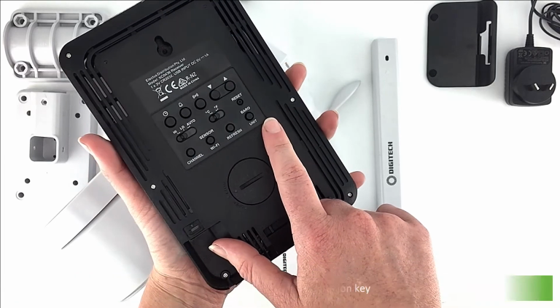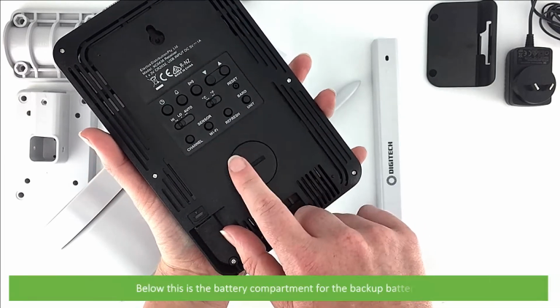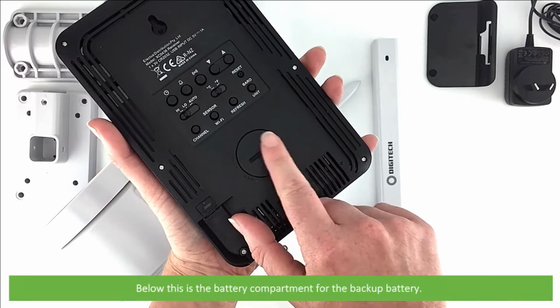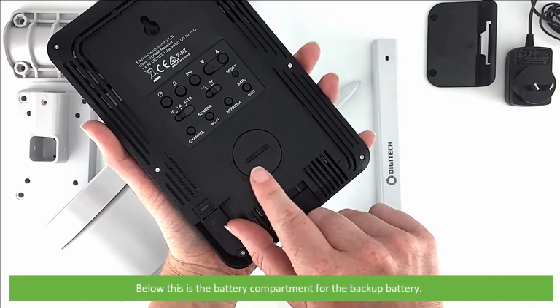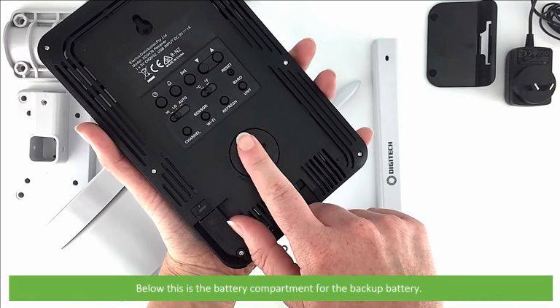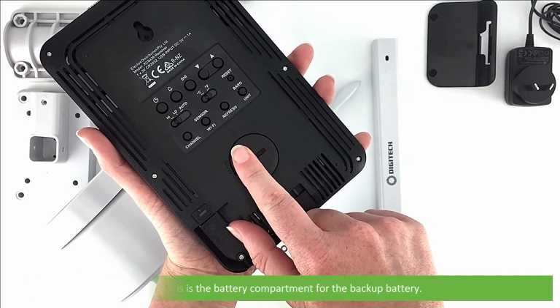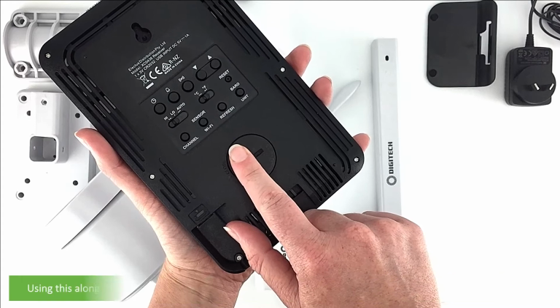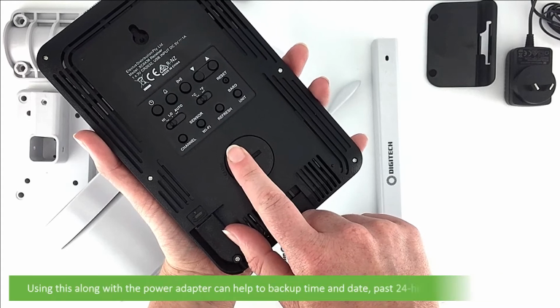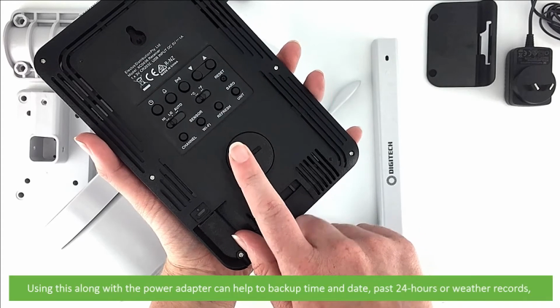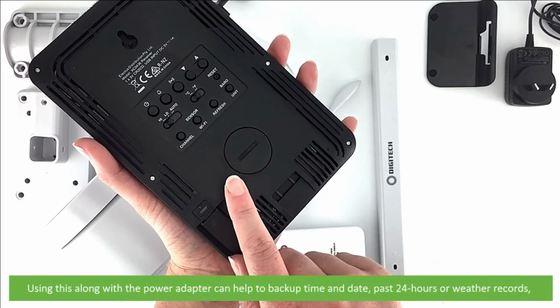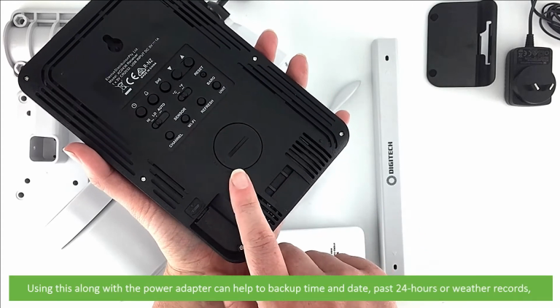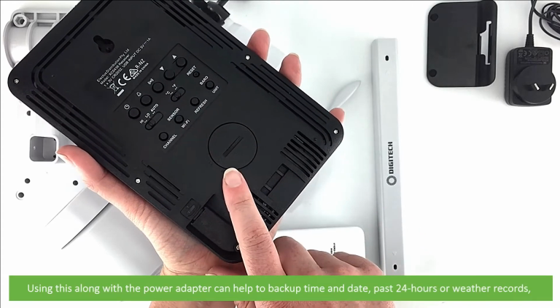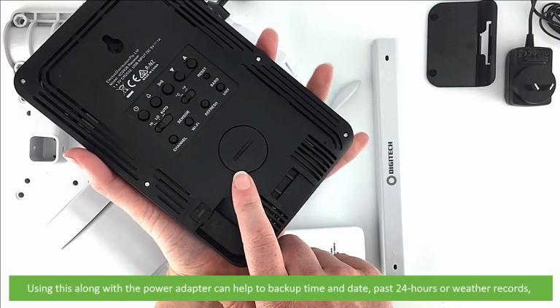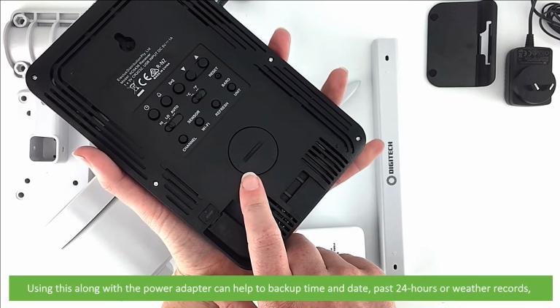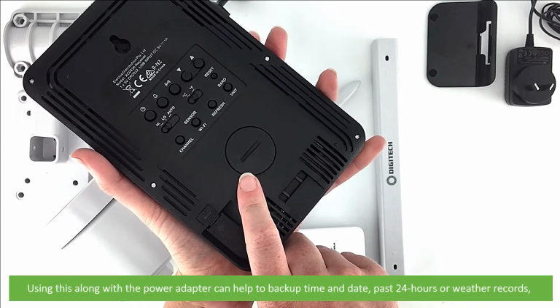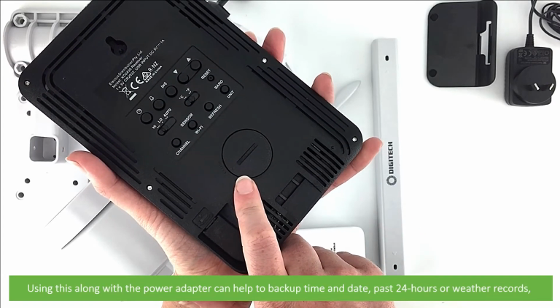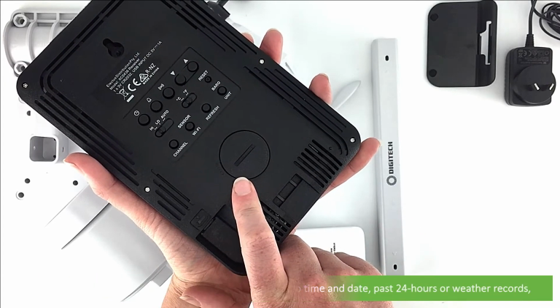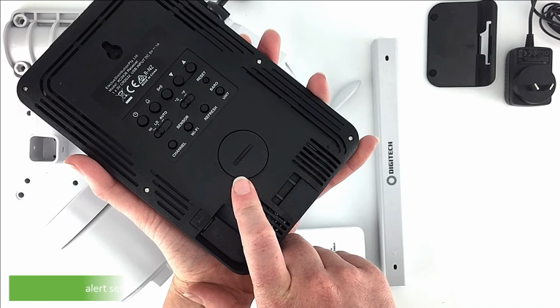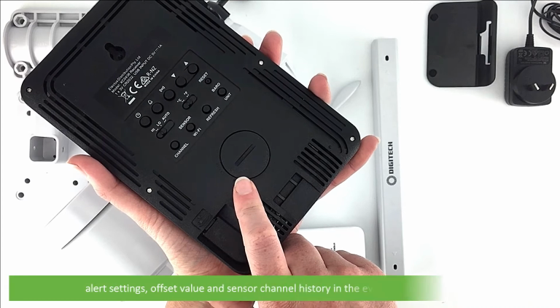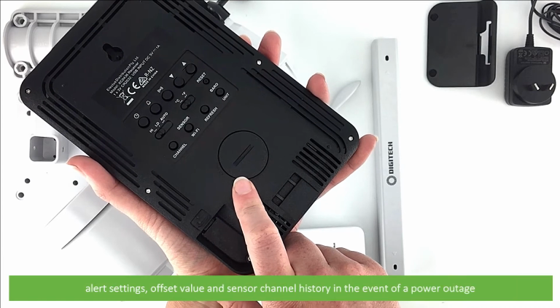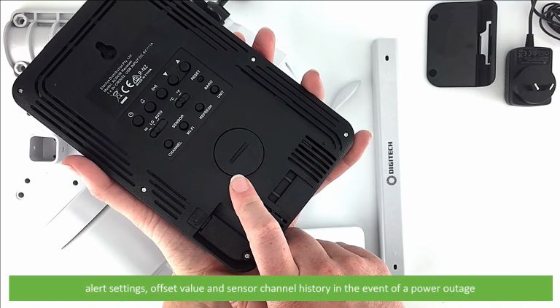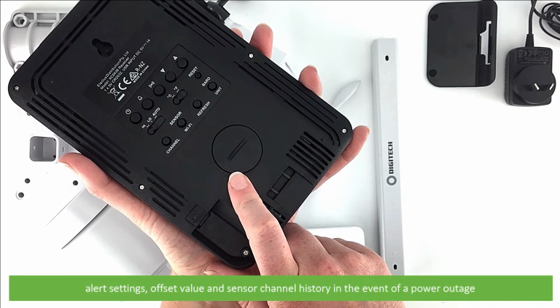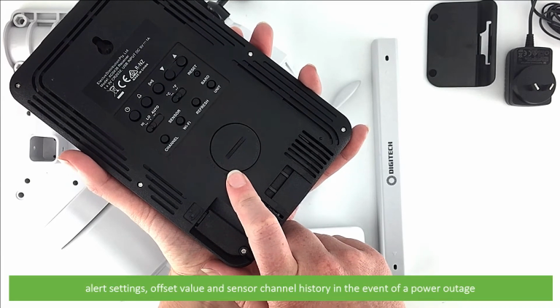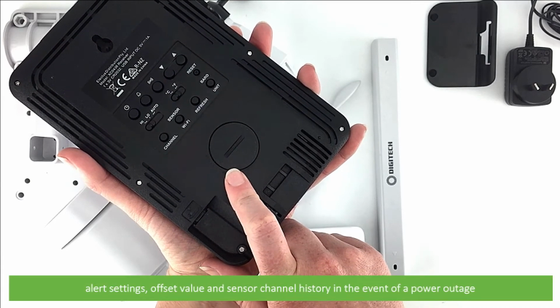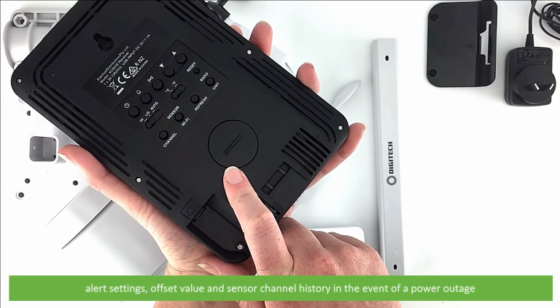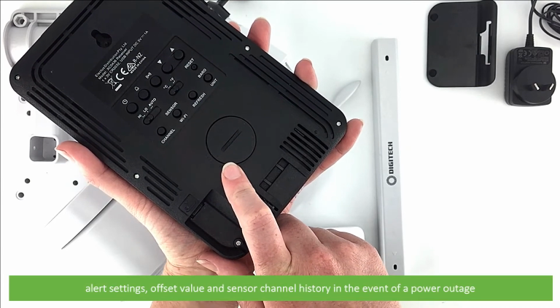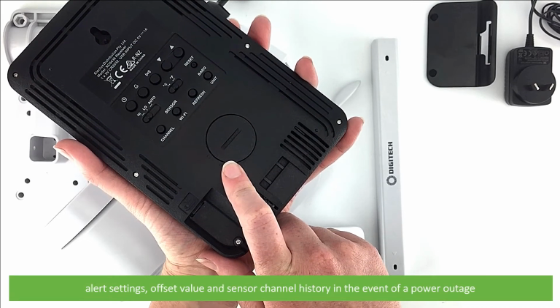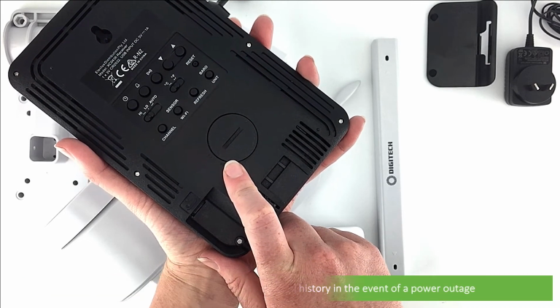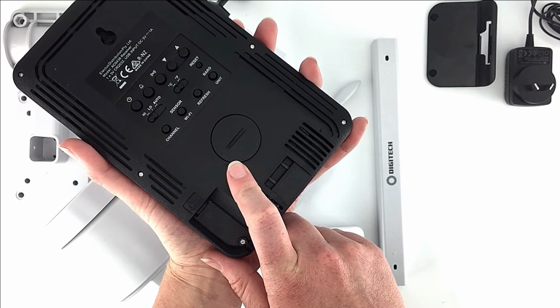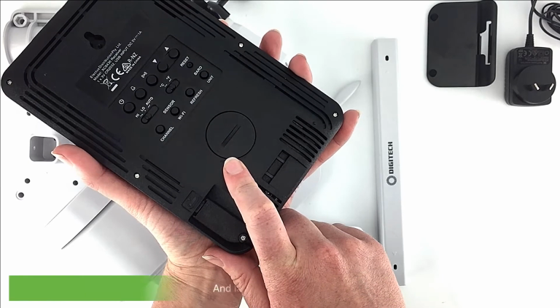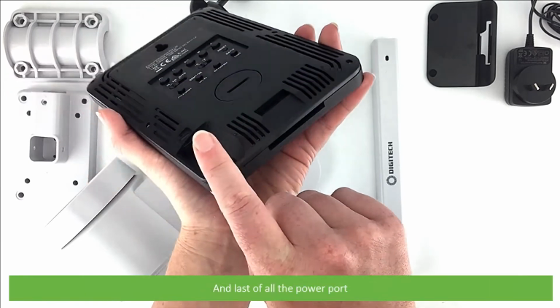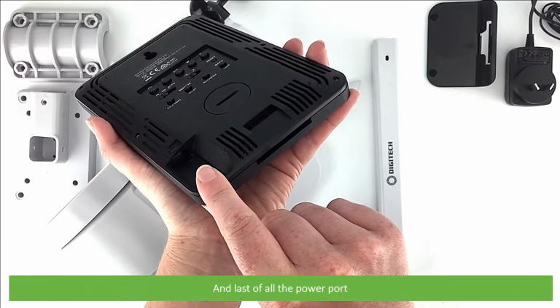Also on the back are the refresh and barrow unit selection key, and below this is the battery compartment for the backup battery. Using this battery along with the power adapter can help to backup time and date, past 24 hours of weather records, alert settings, the offset value and sensor channel history in the event of a power outage.